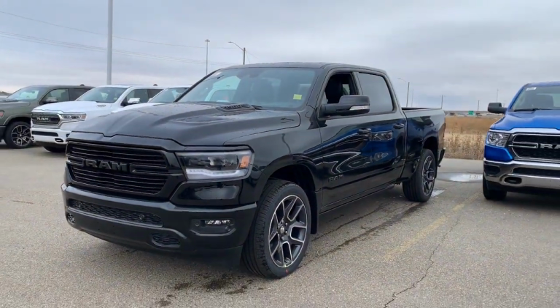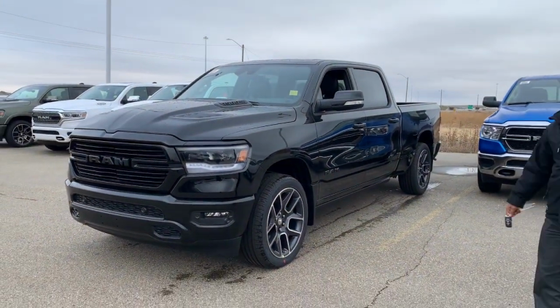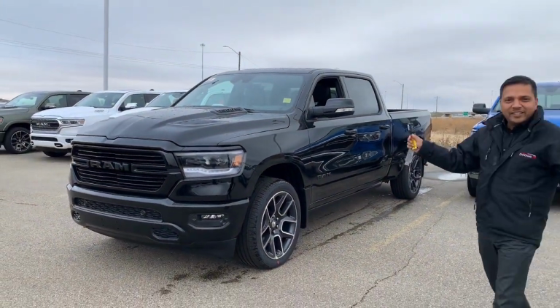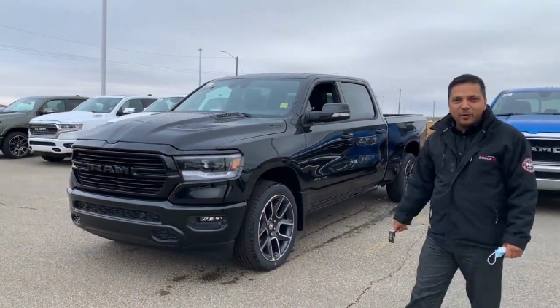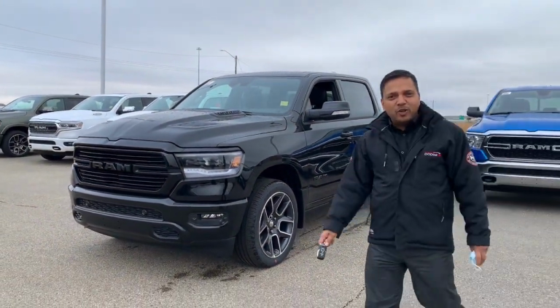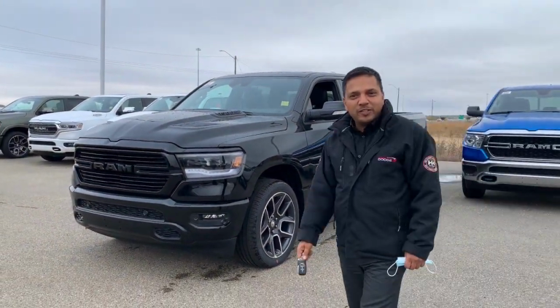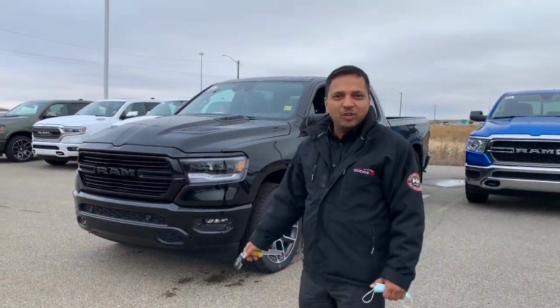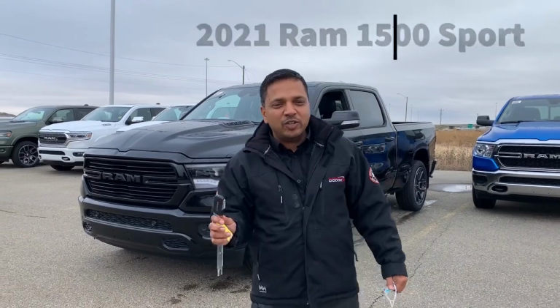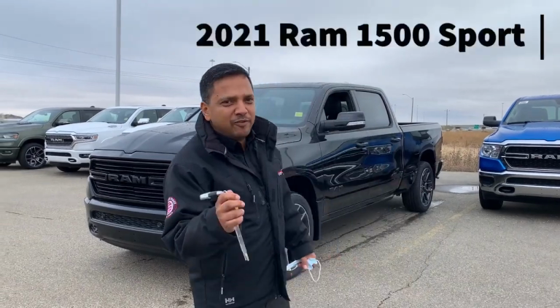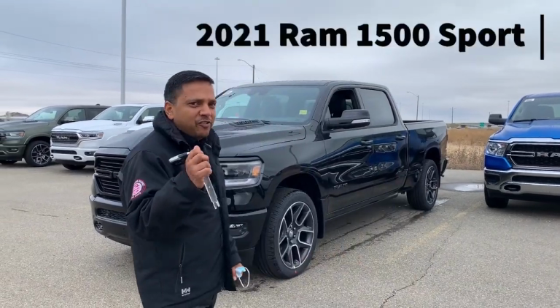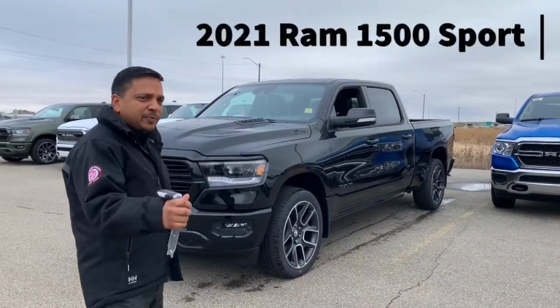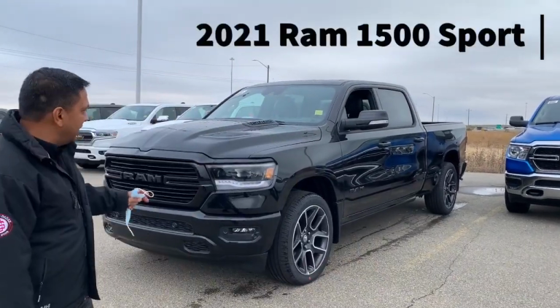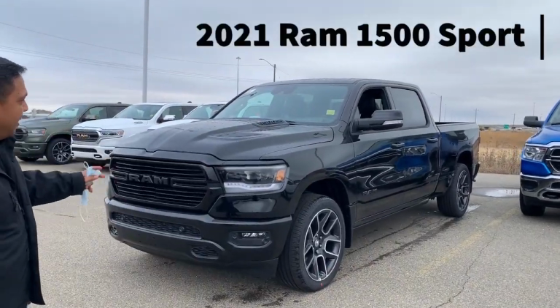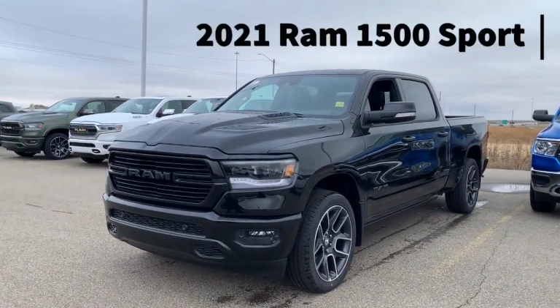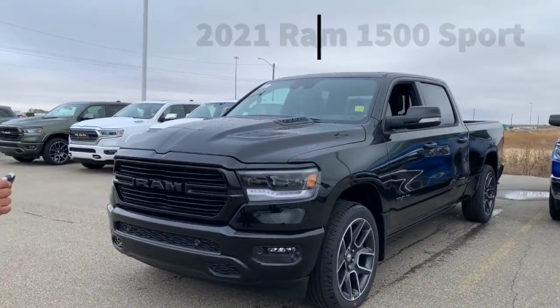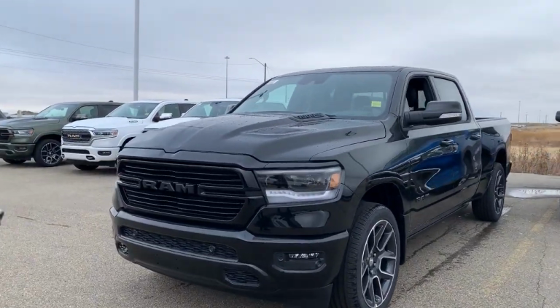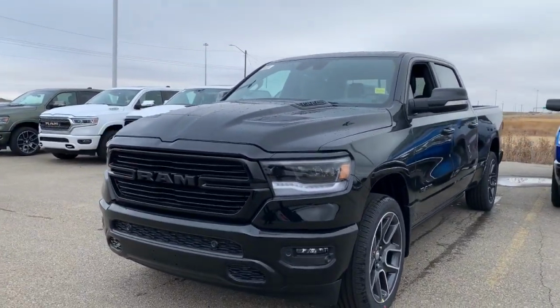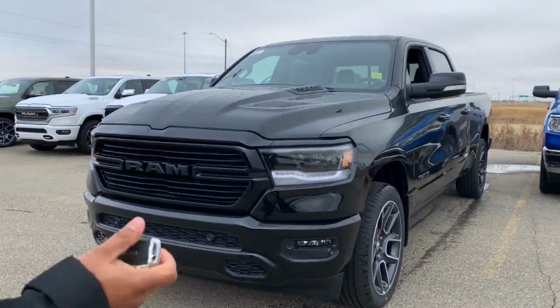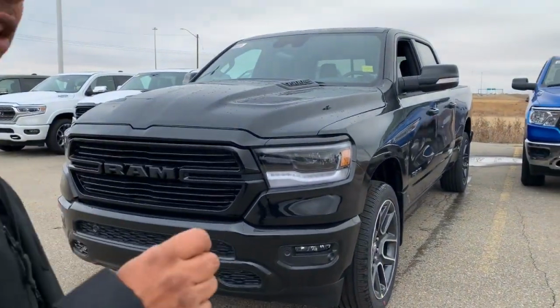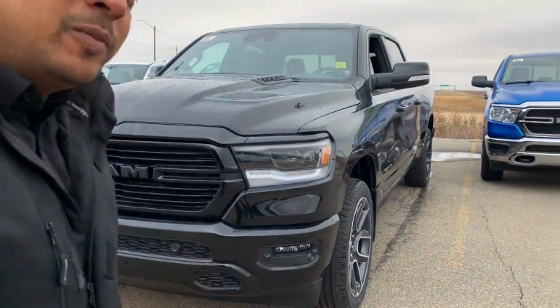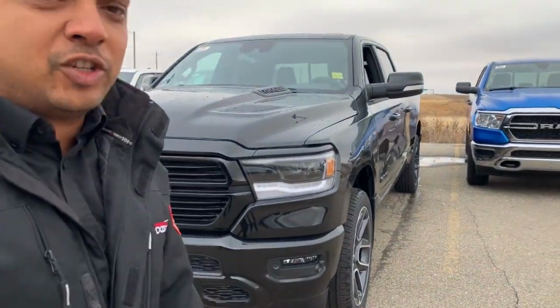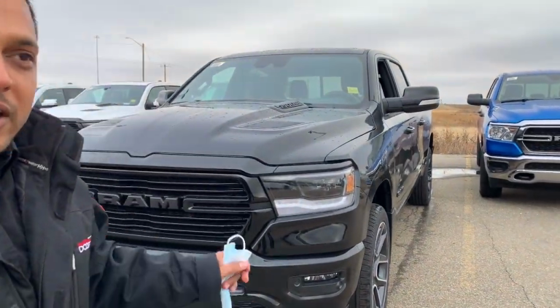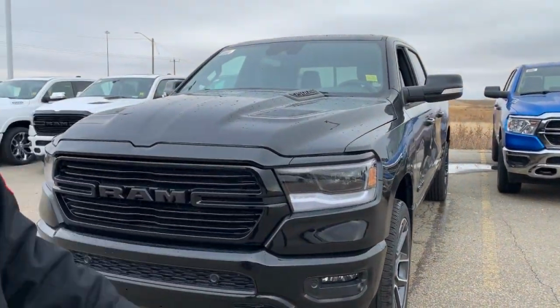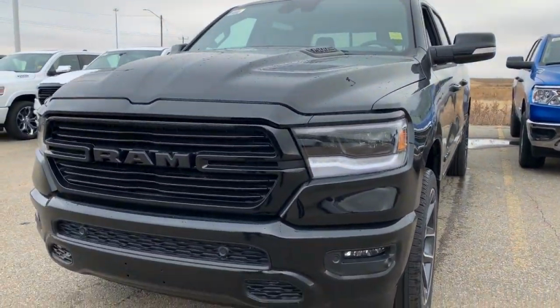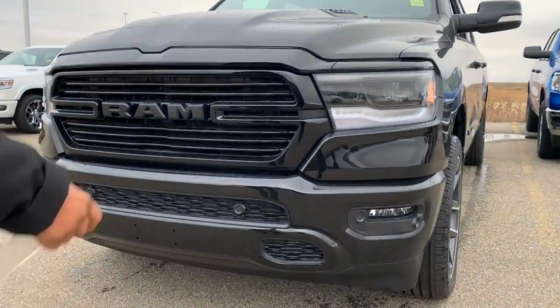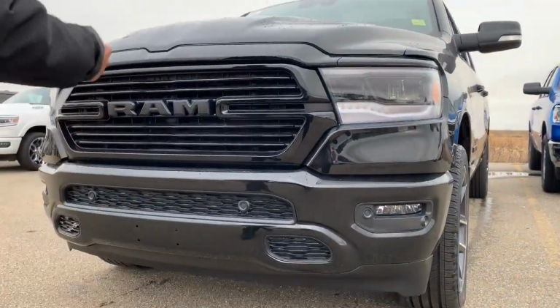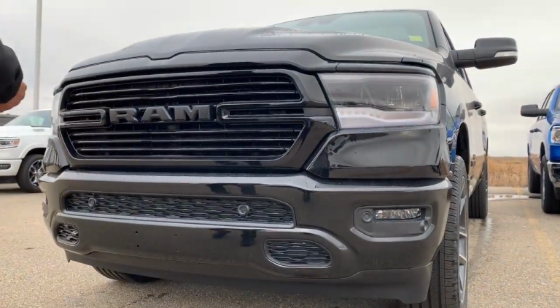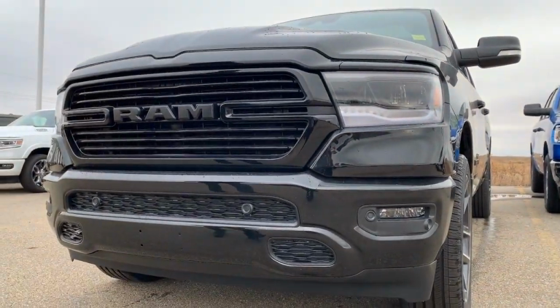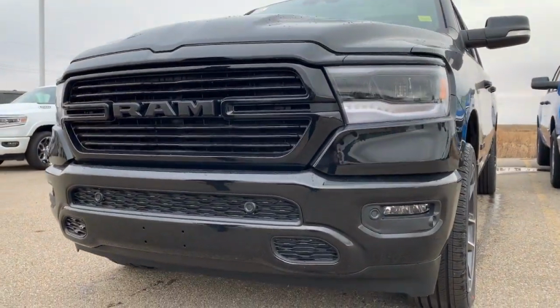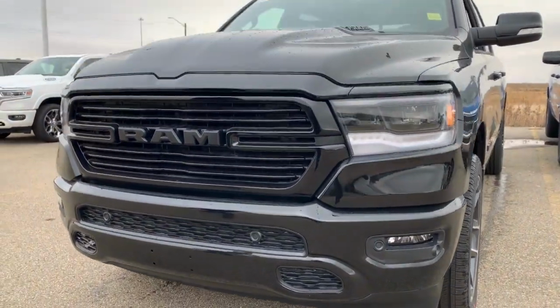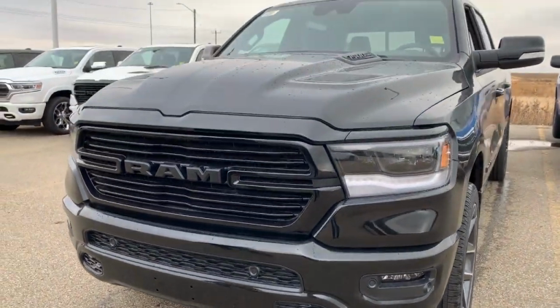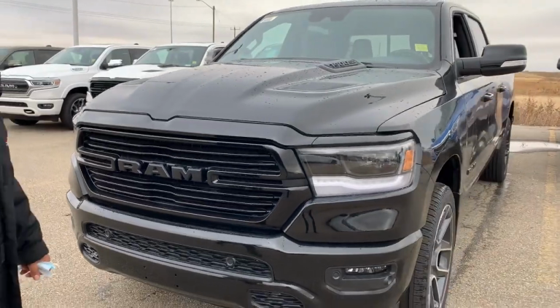Hi there, this is MJ from Sherwood Dodge presenting your 2021 Ram Sport in black. This is the midnight edition with all the possible features you can buy on sport, including front and rear sensors.